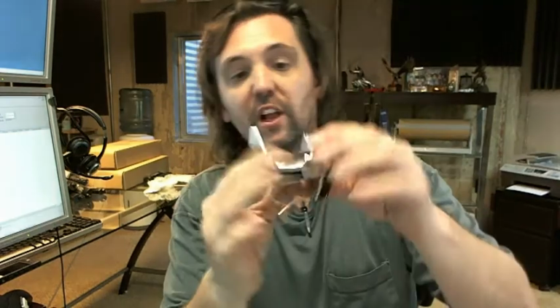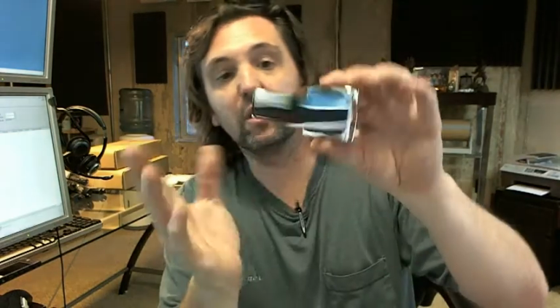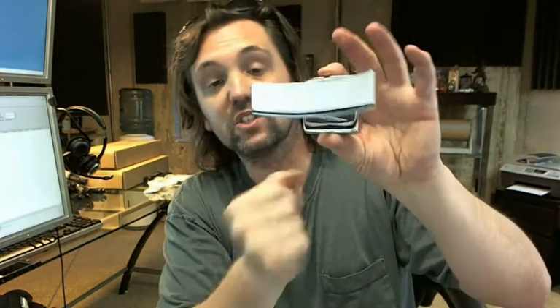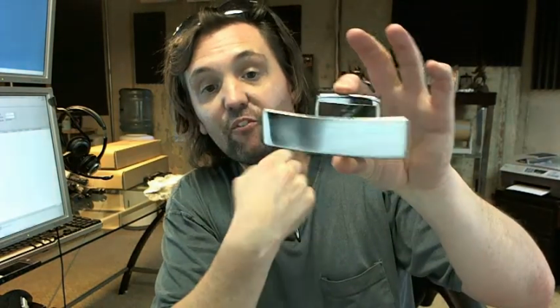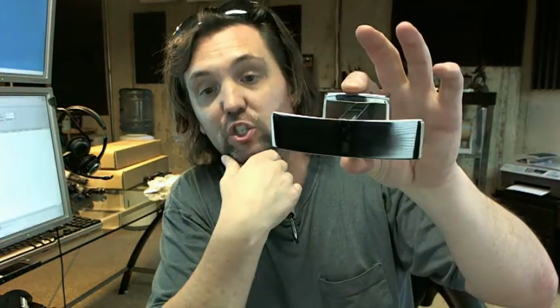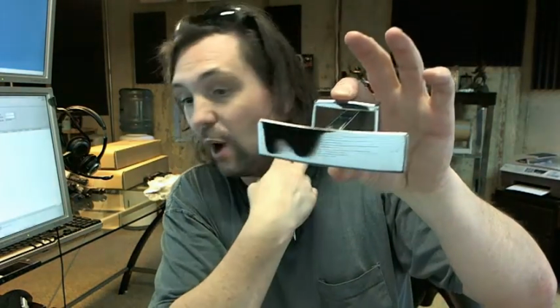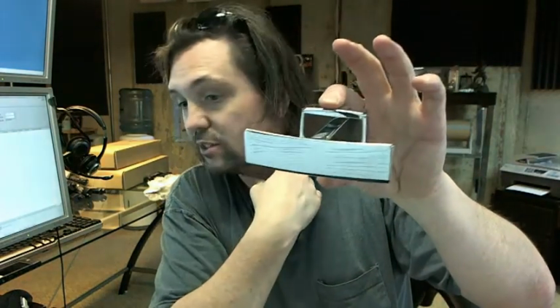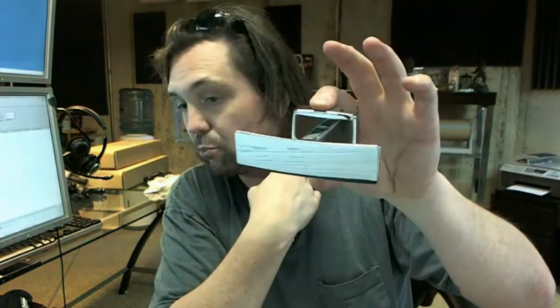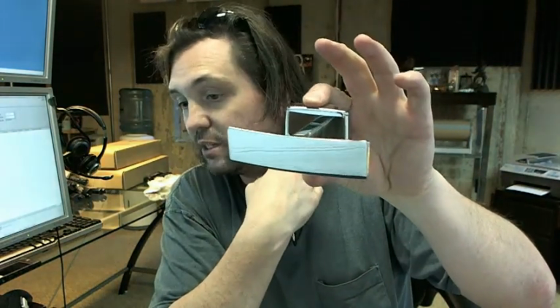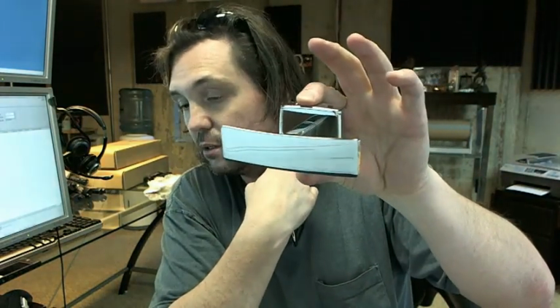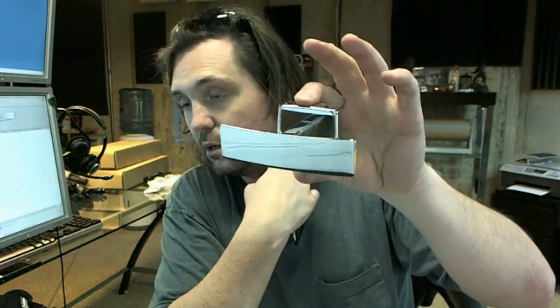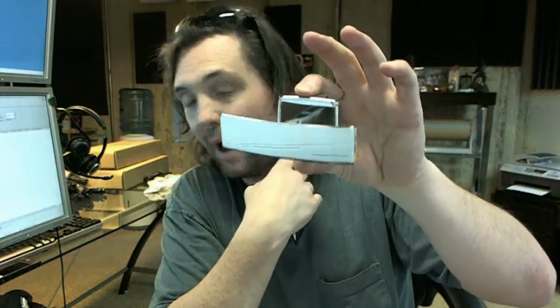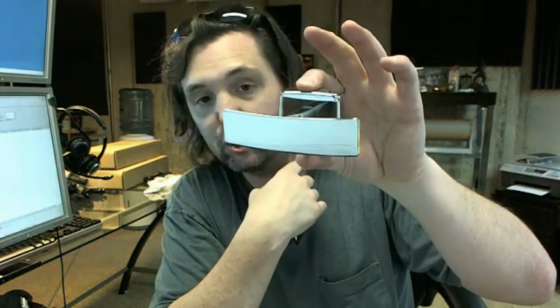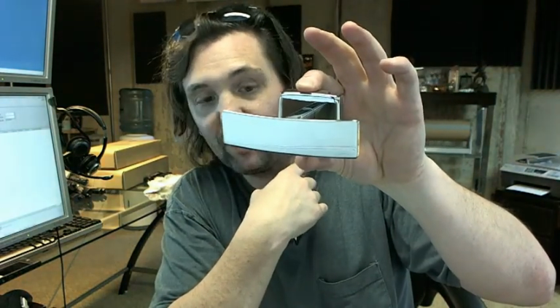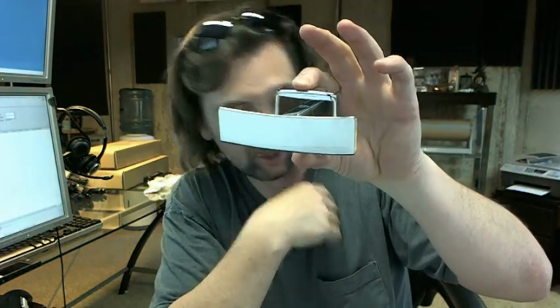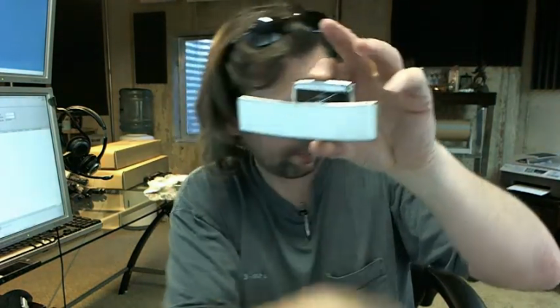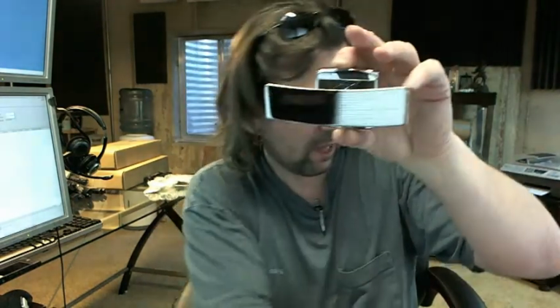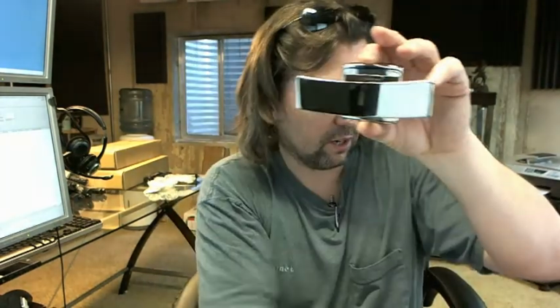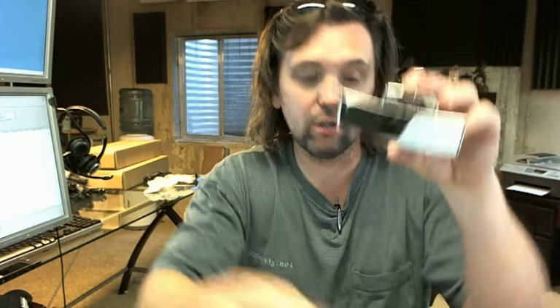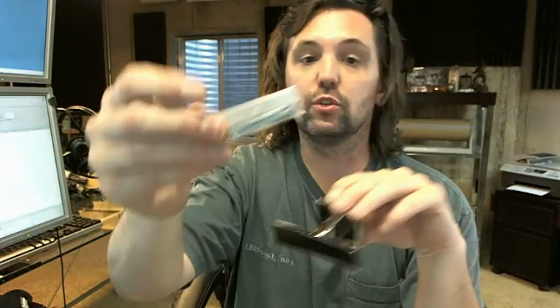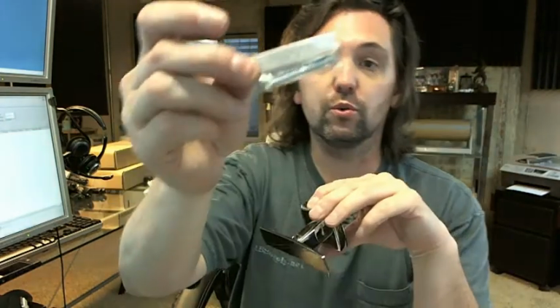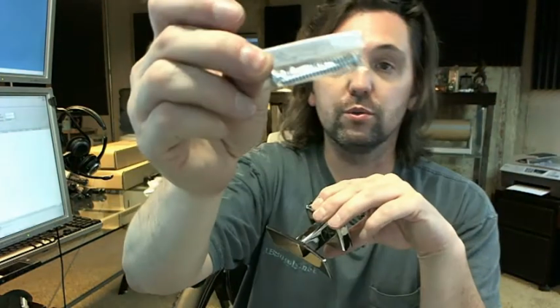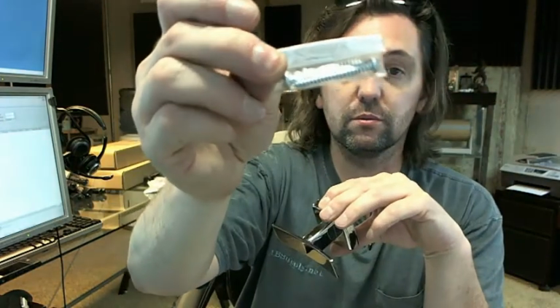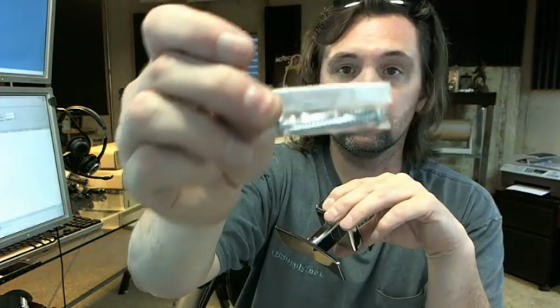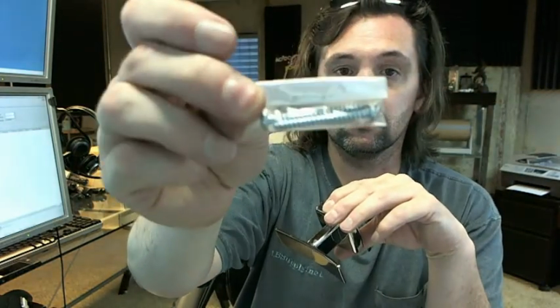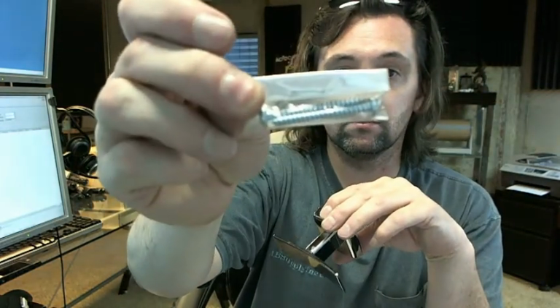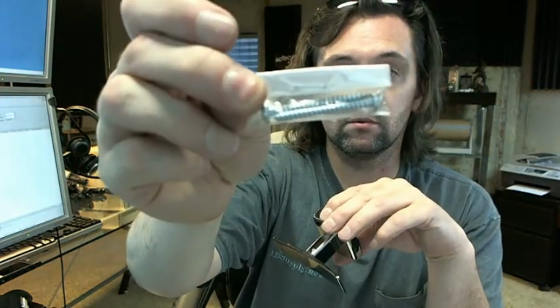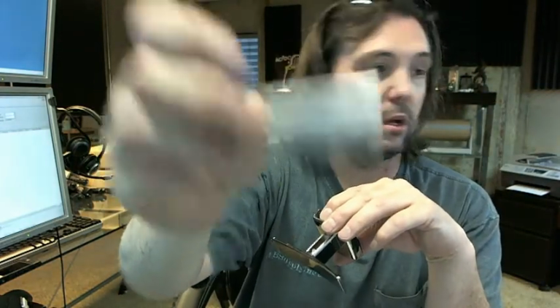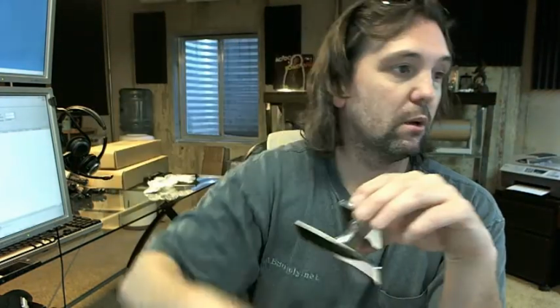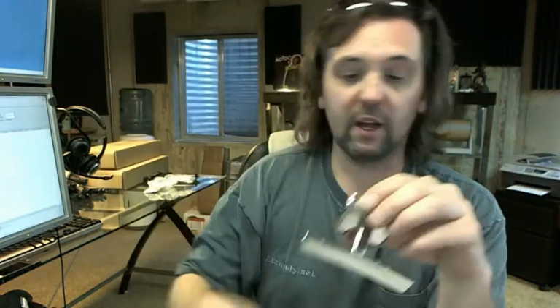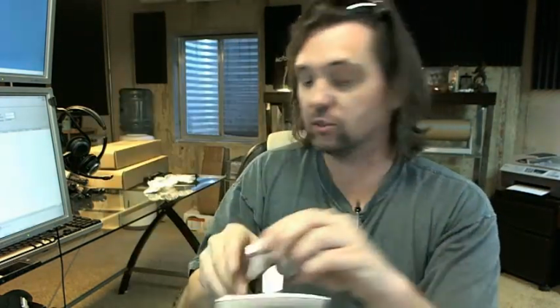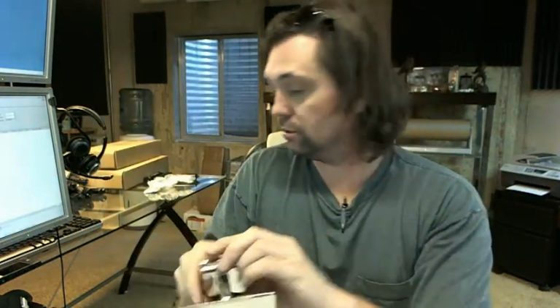Available in a satin finish as well as this bright polished finish. It does include two pan head screws.